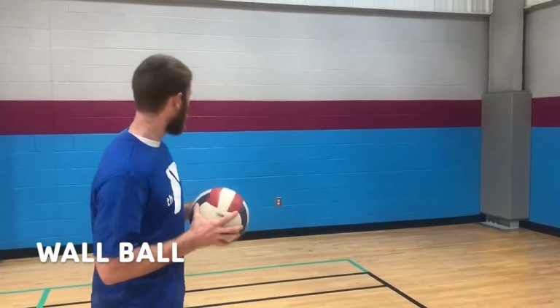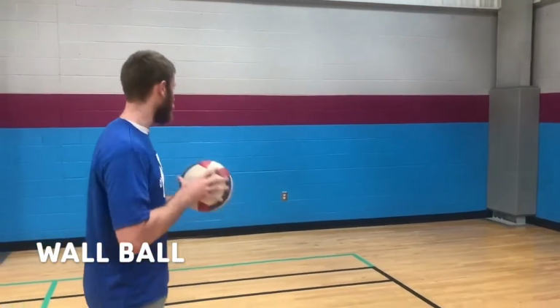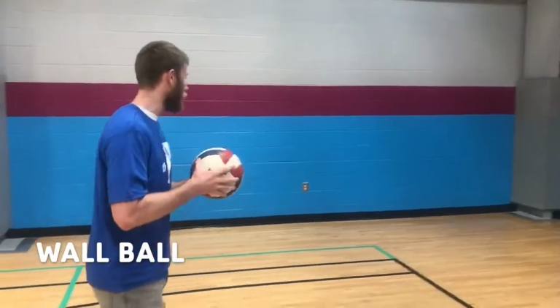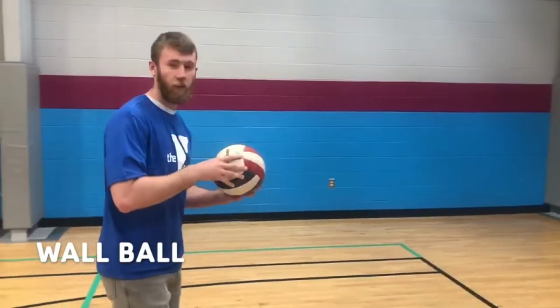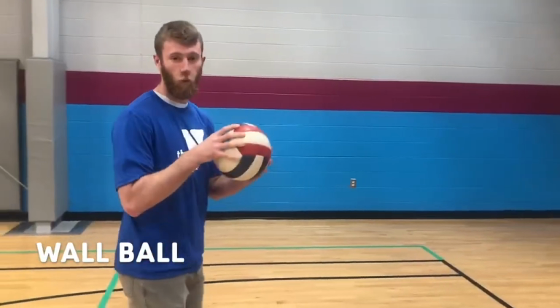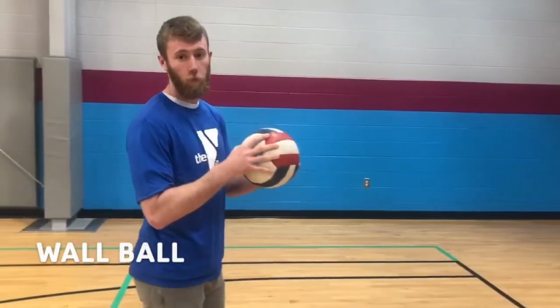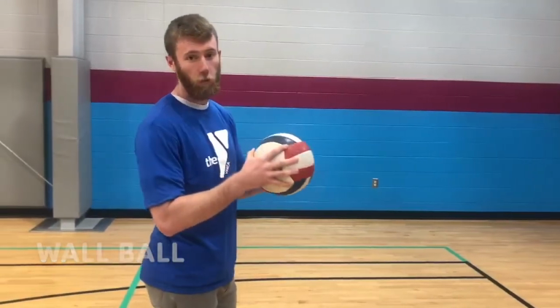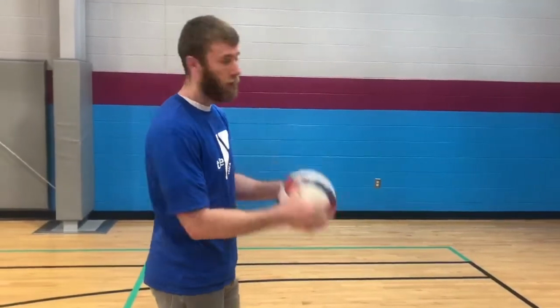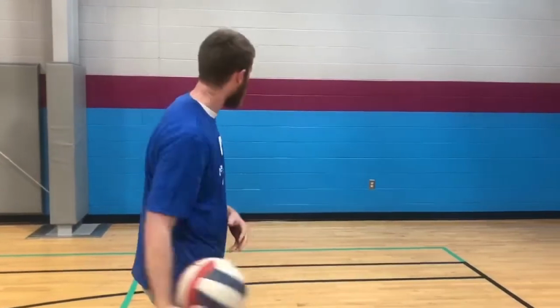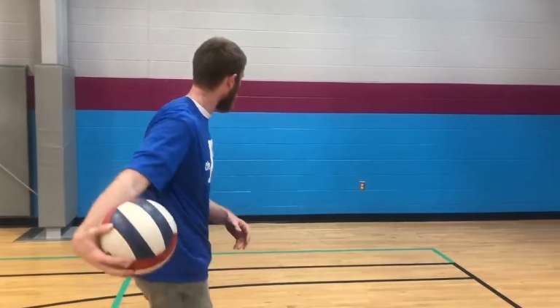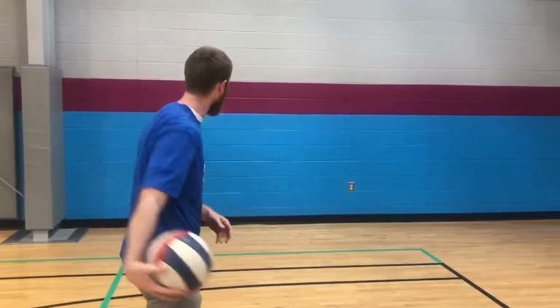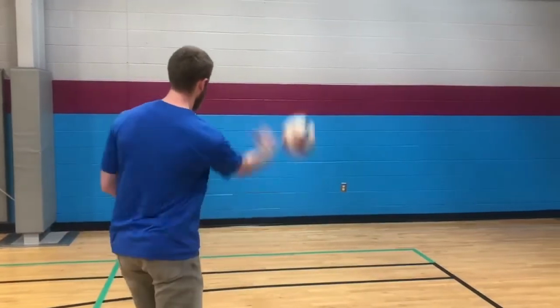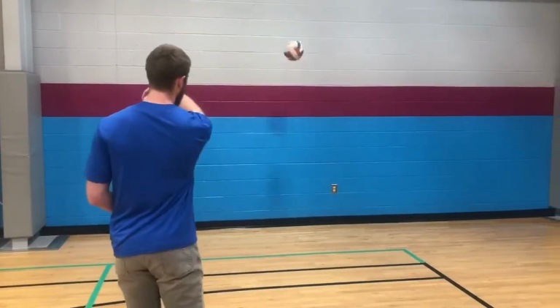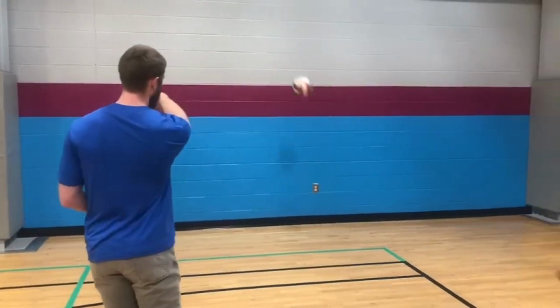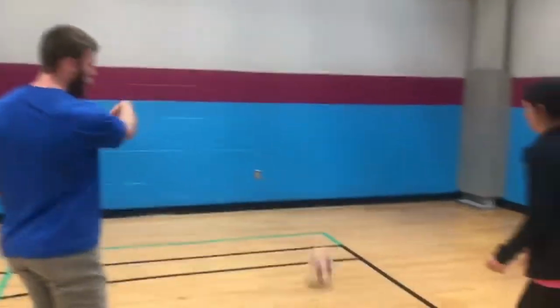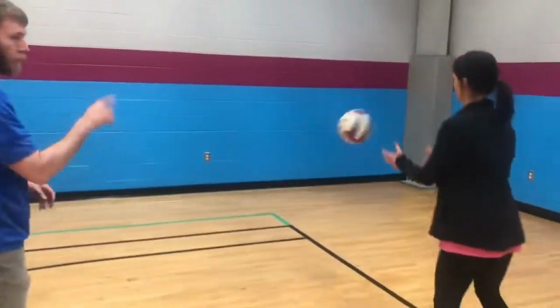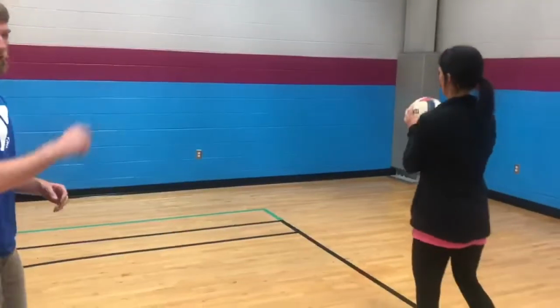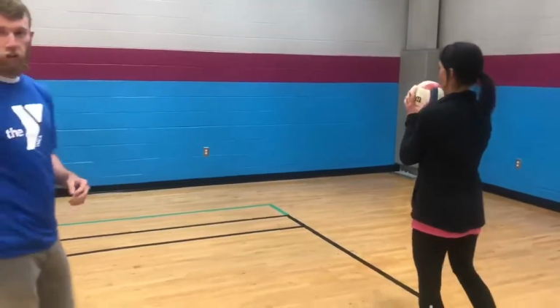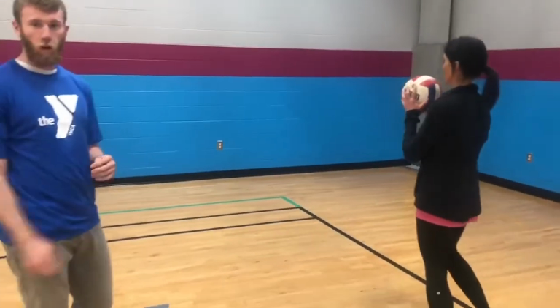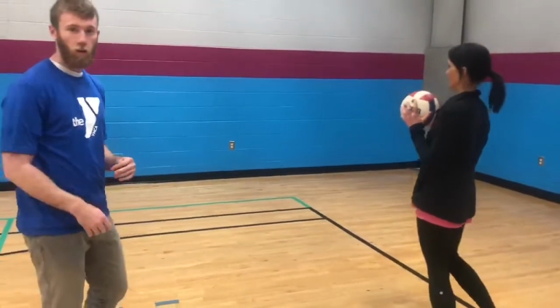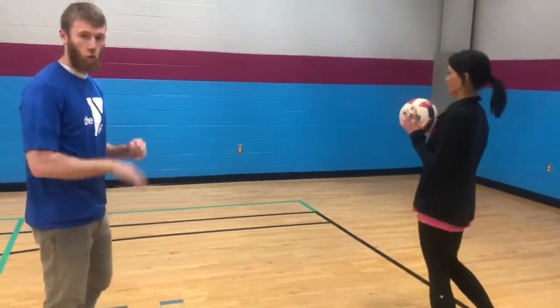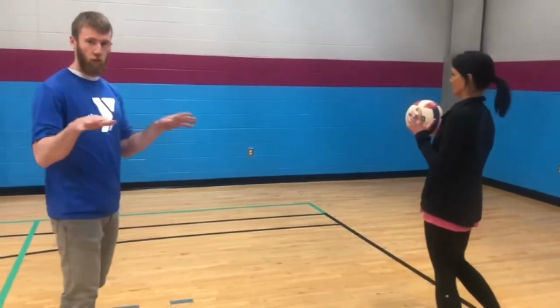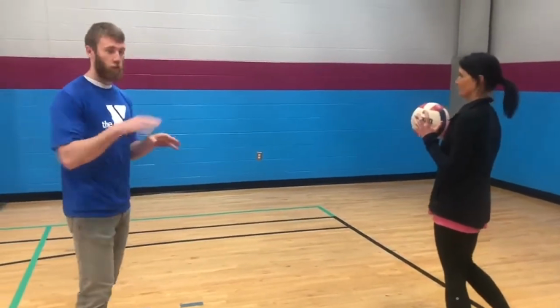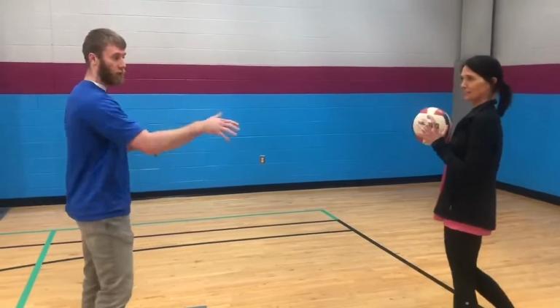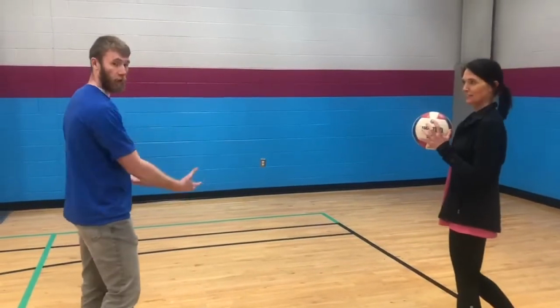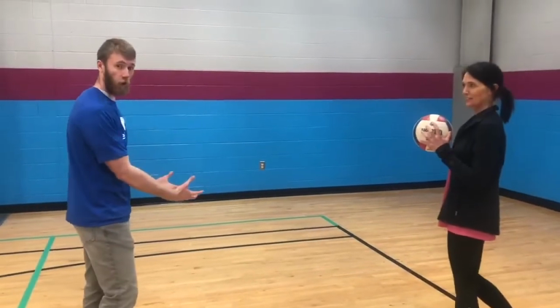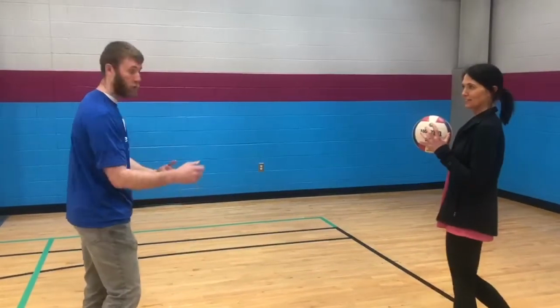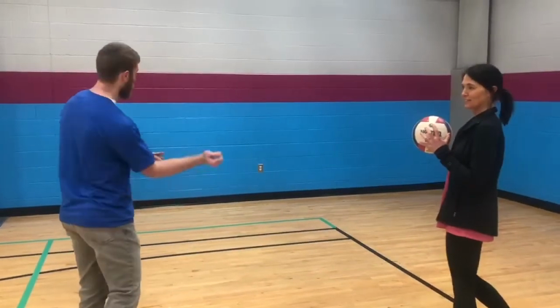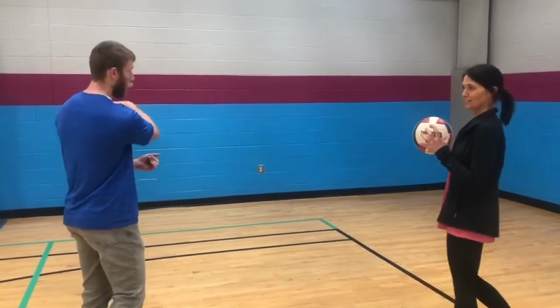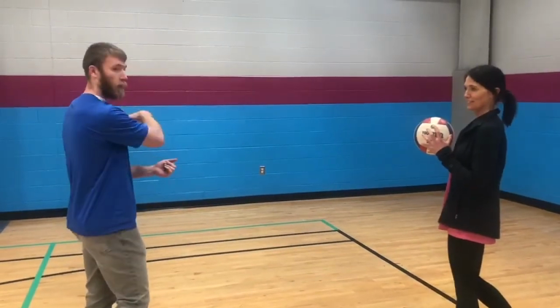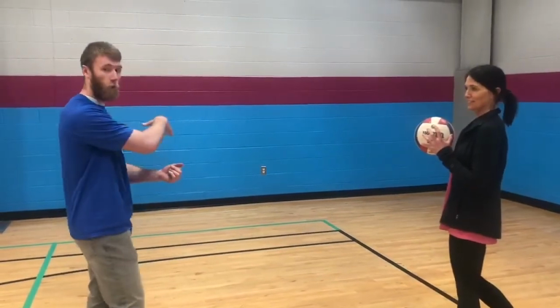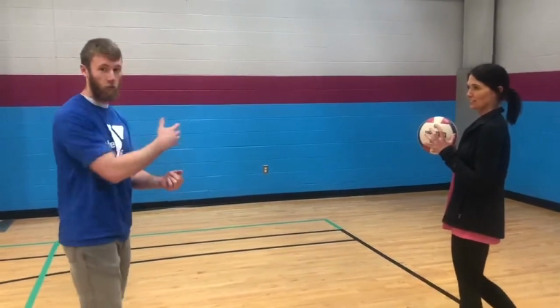The idea here is once I bring the ball, I throw it off the wall to my partner and if she catches the ball, then we're still safe. She's going to catch it on the first bounce and throw it back off the wall to me.